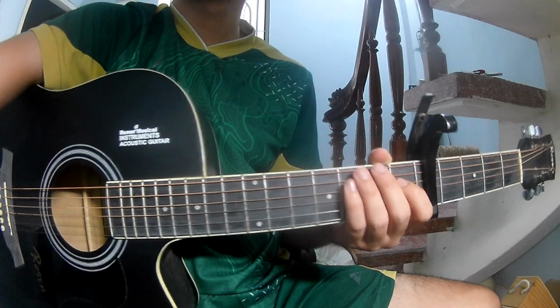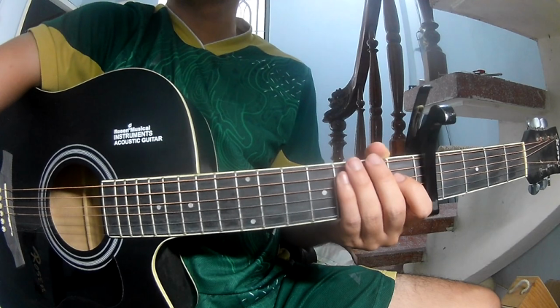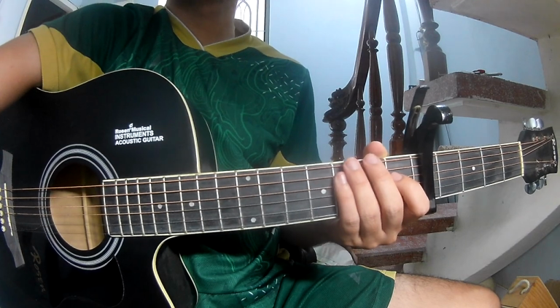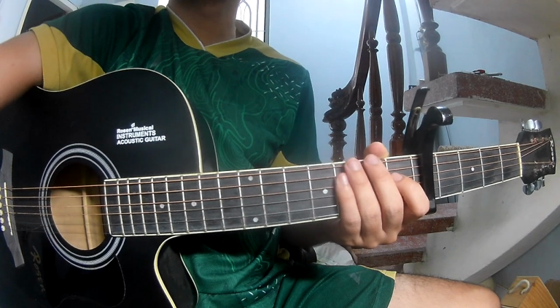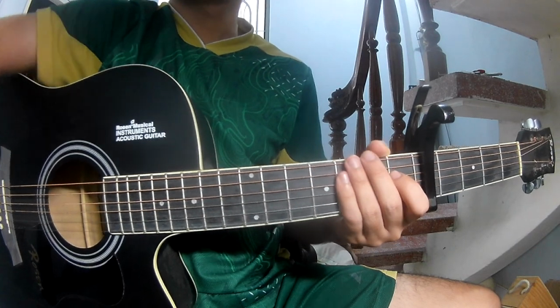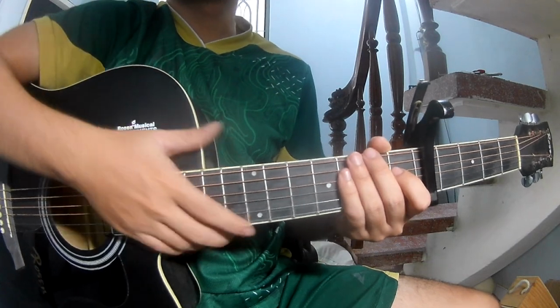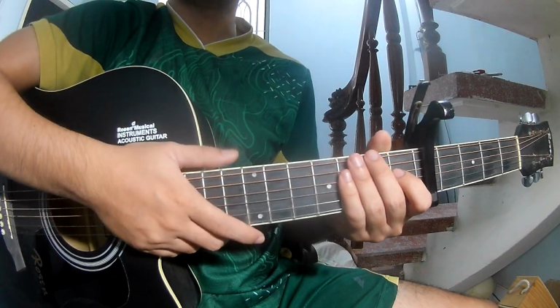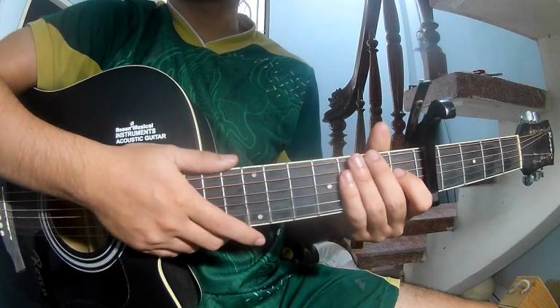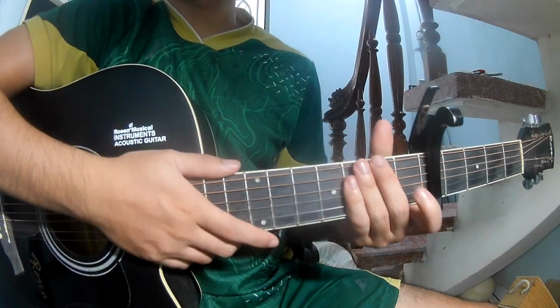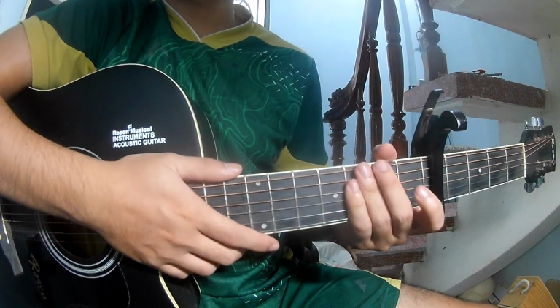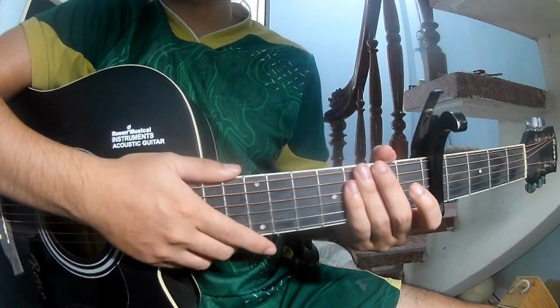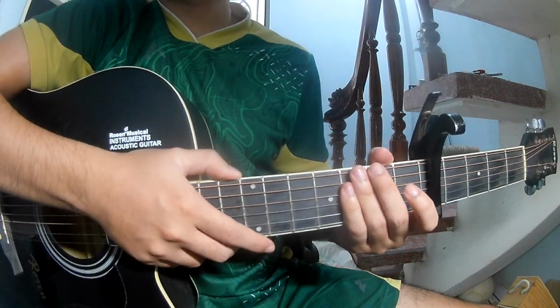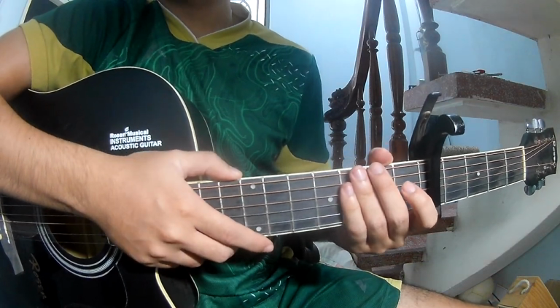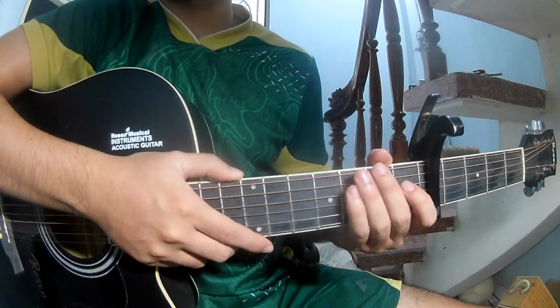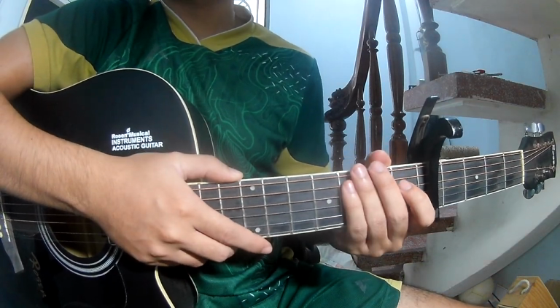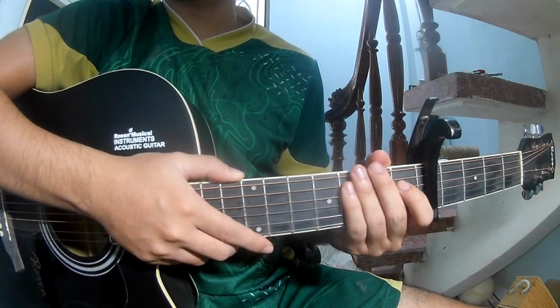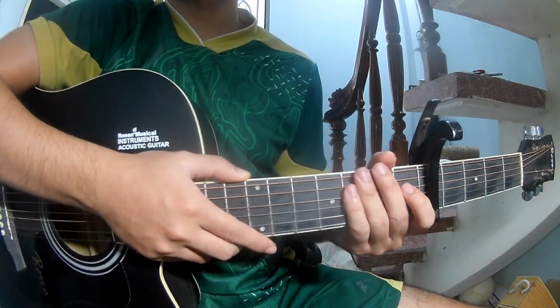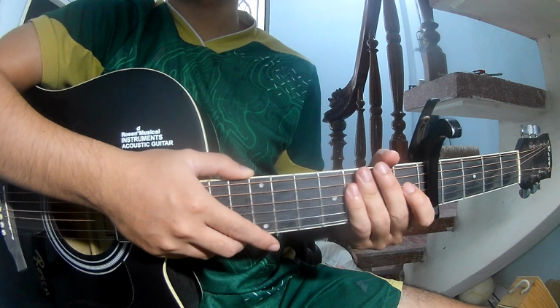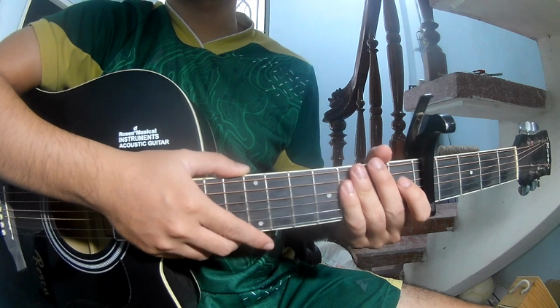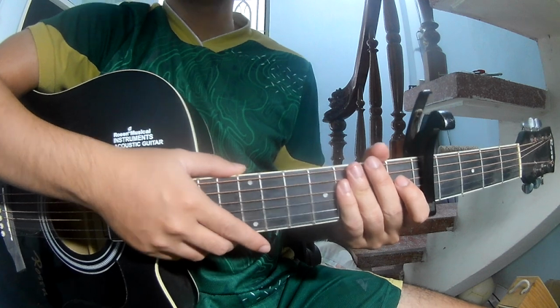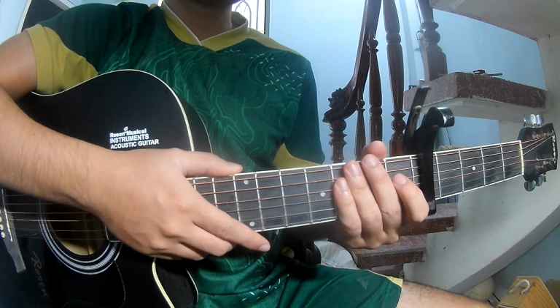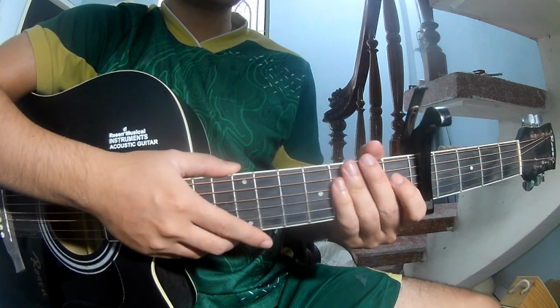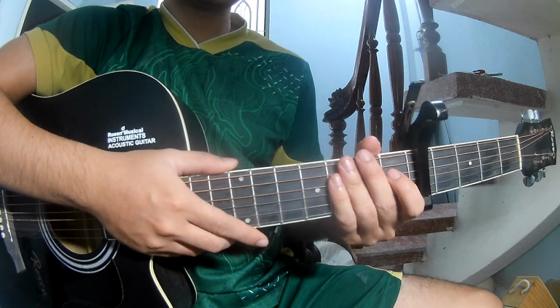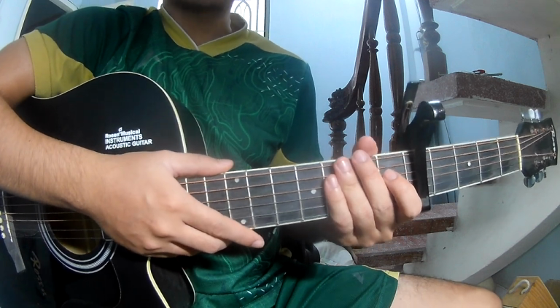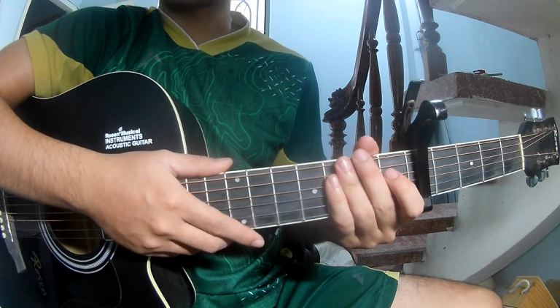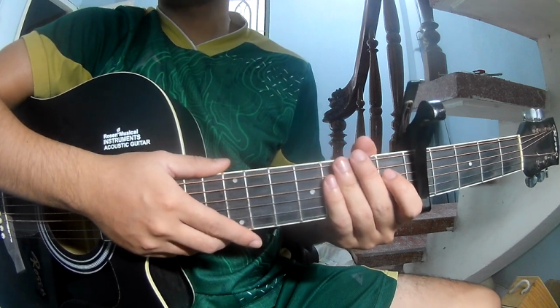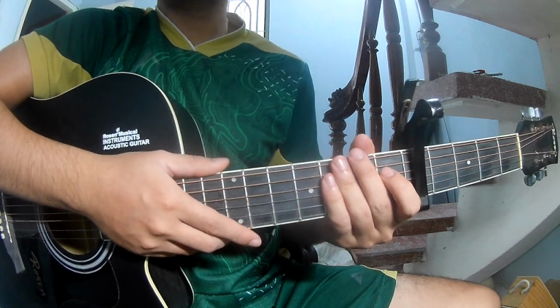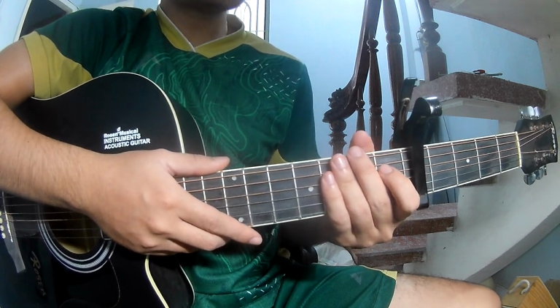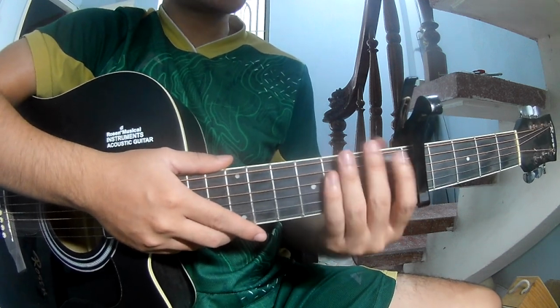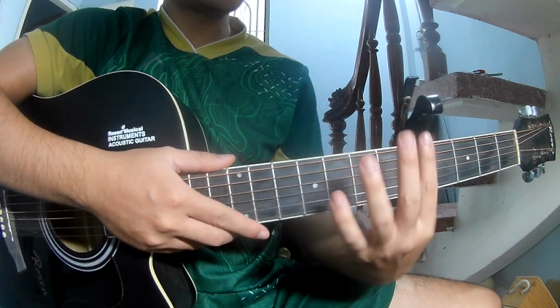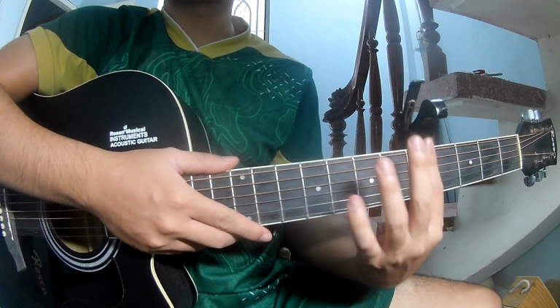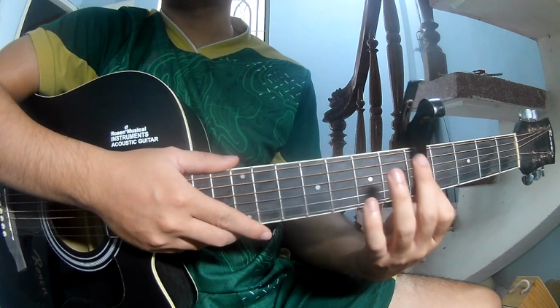Hi everyone, today we'll see how to play guitar 'Don't Wanna Break Up Again' by Ariana Grande. You can find the full chord chart in the description. First, put the capo on the fifth fret.